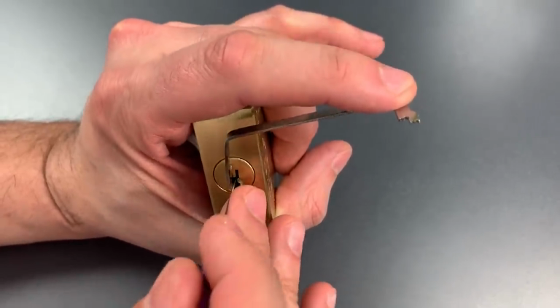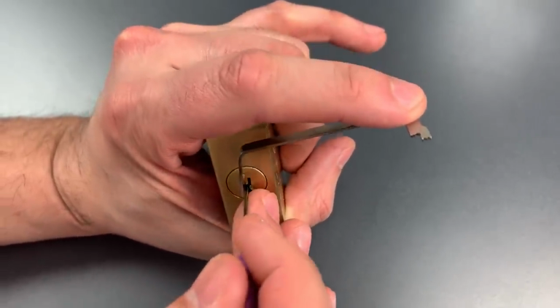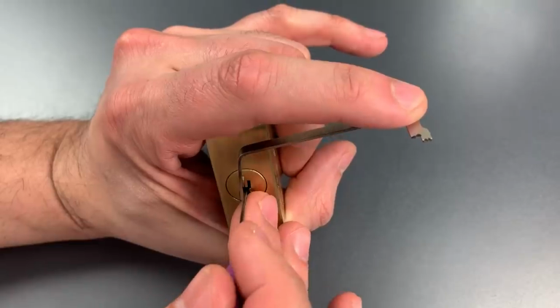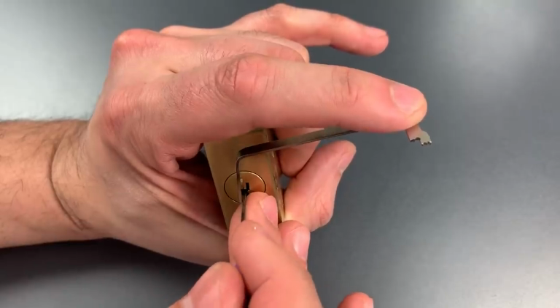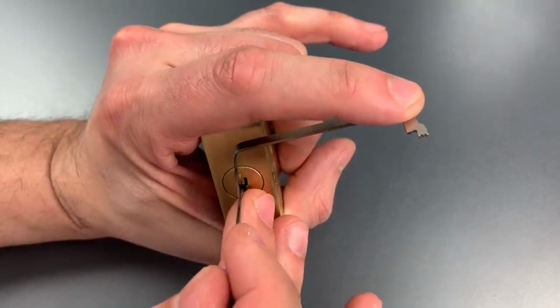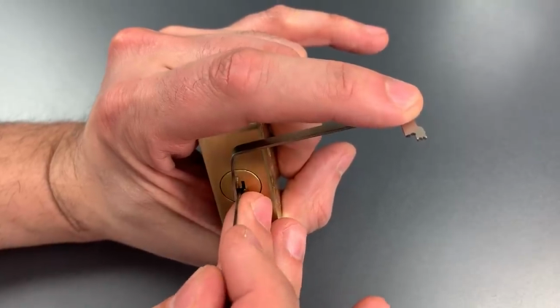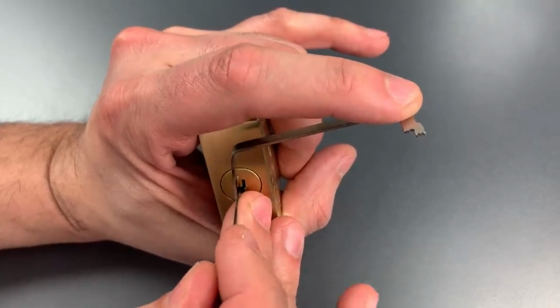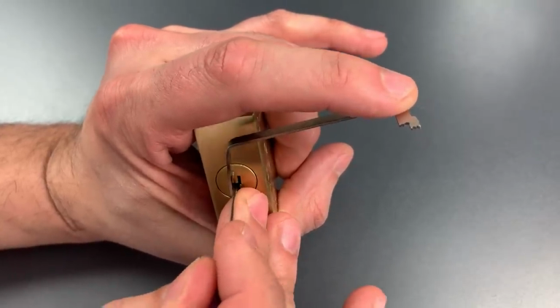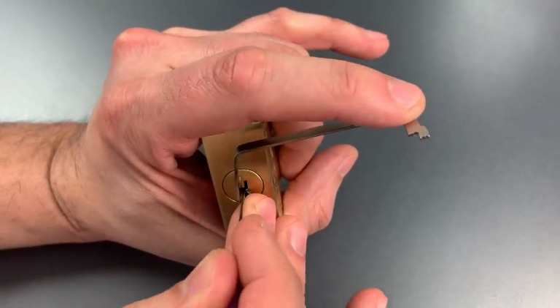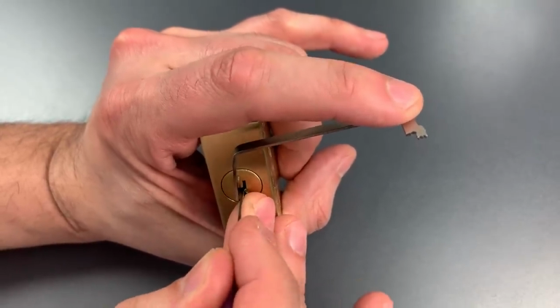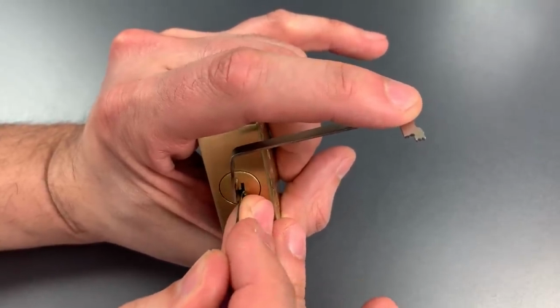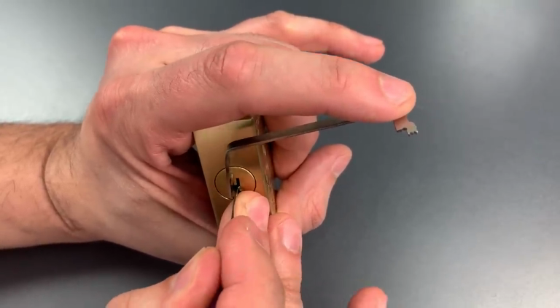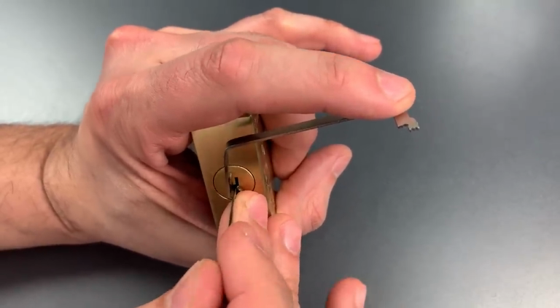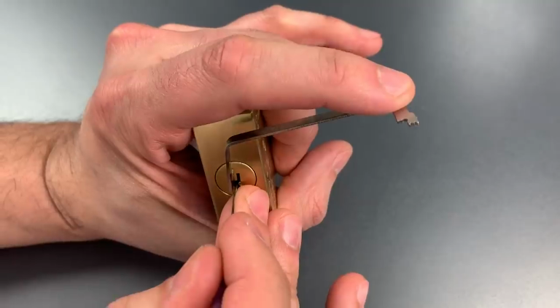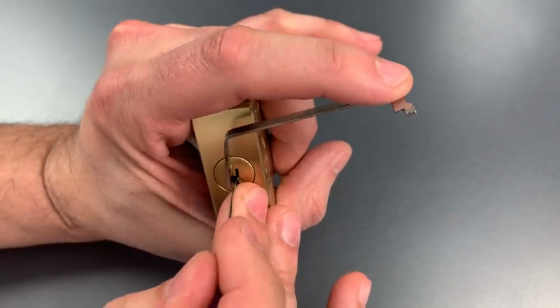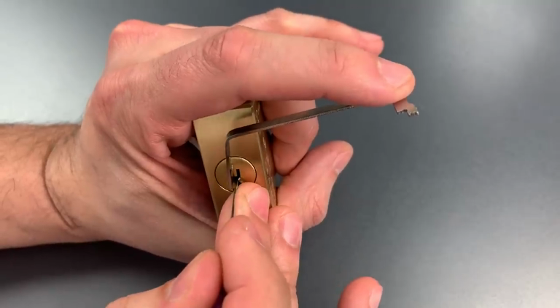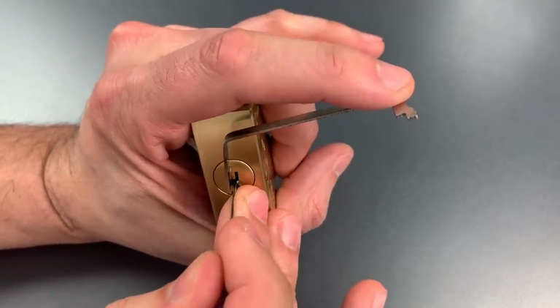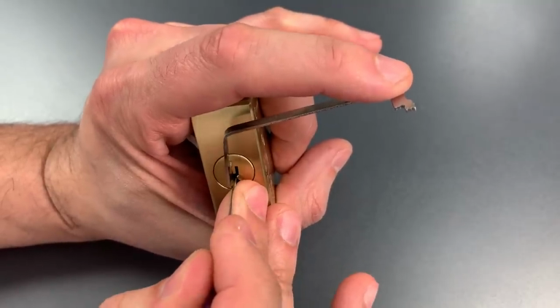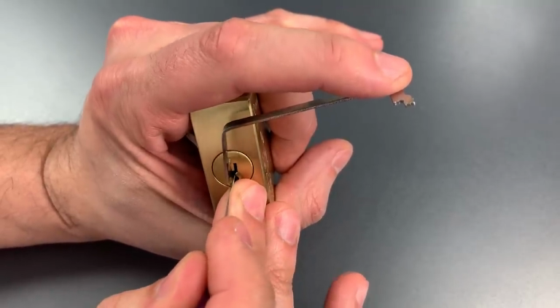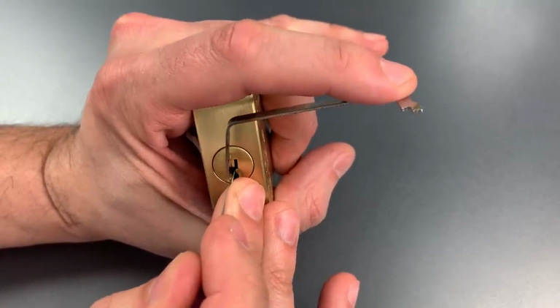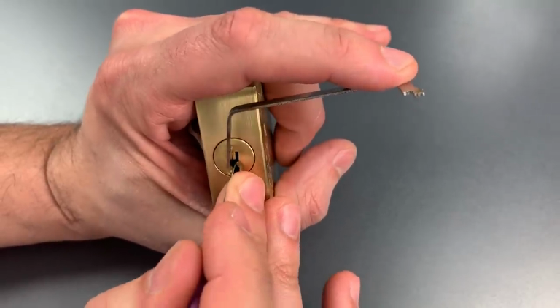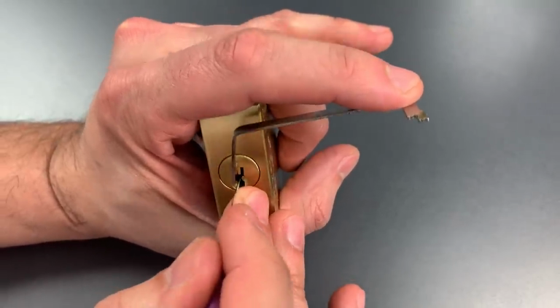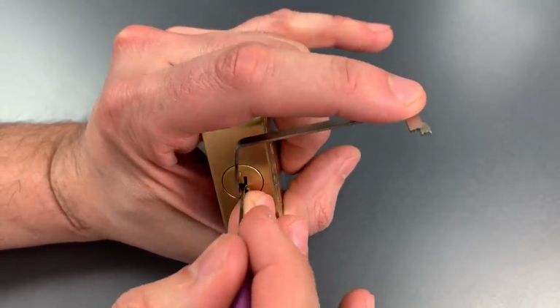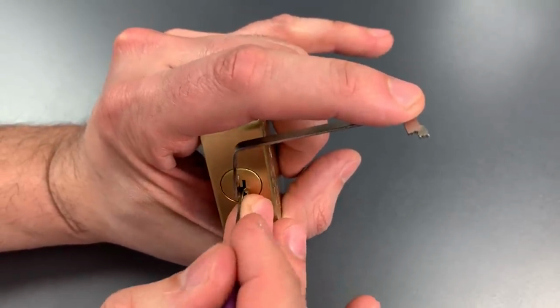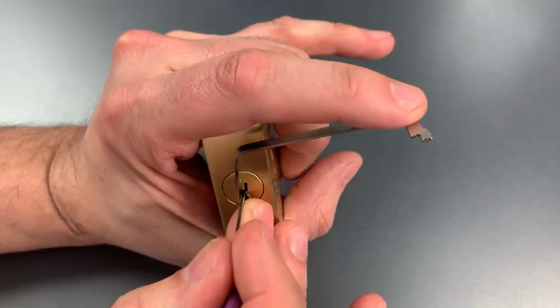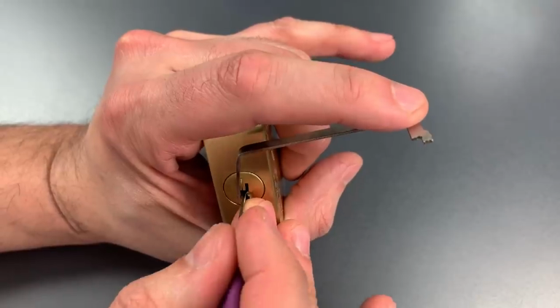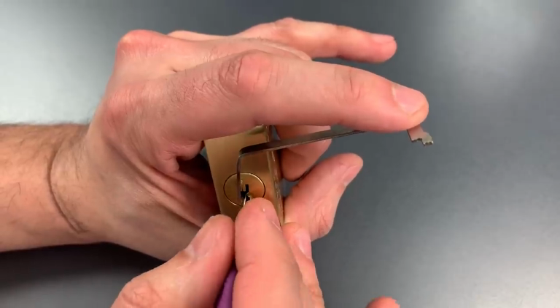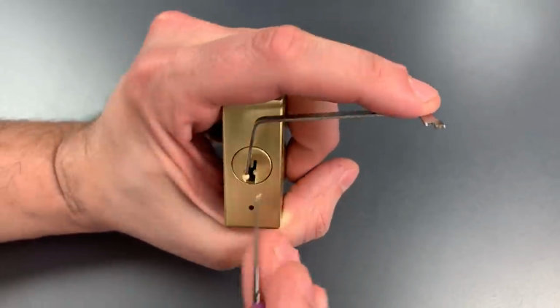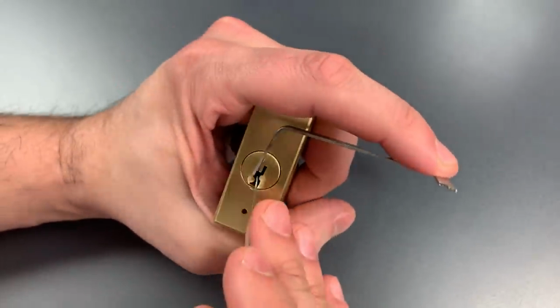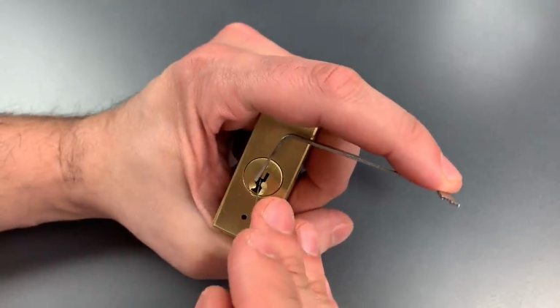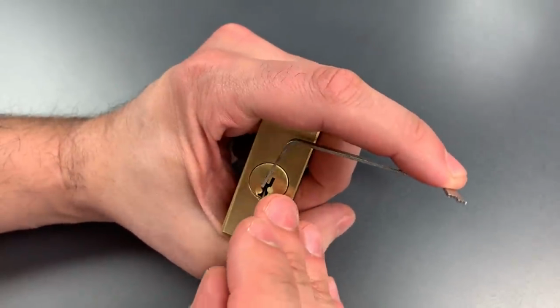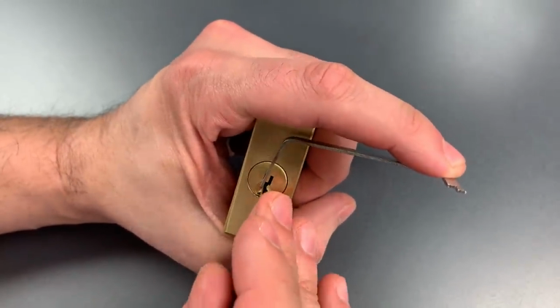Nothing on 4, back to the beginning. Number 1, nothing there. 2, another click there. A lot of movement on the core. Nothing on 3 or 4. Let's check the other side.